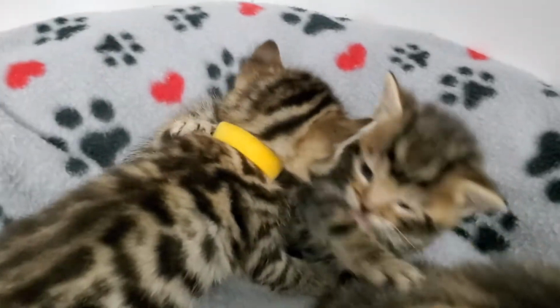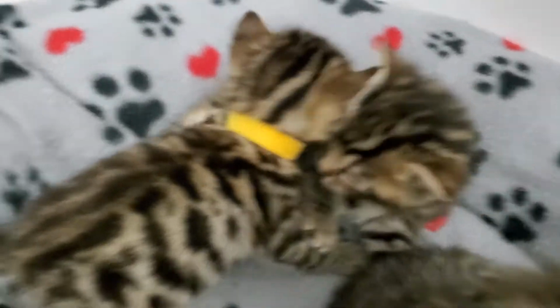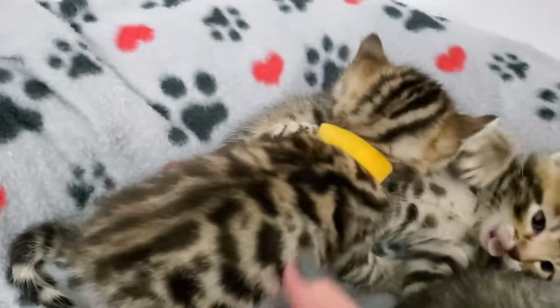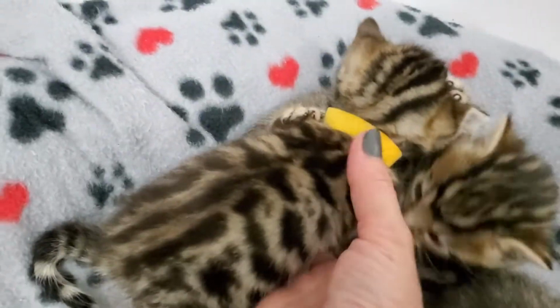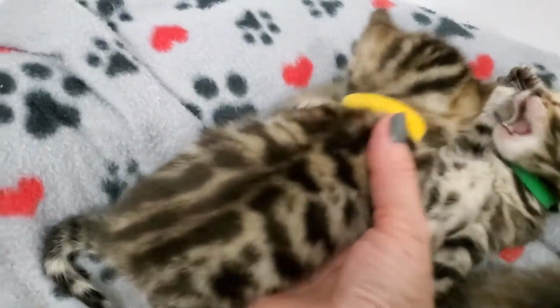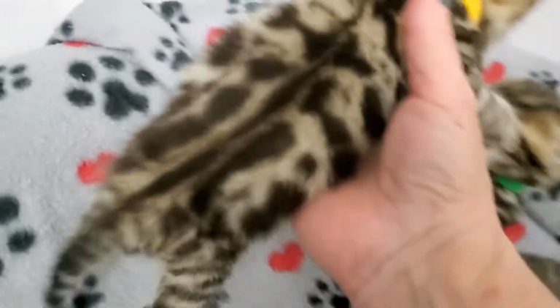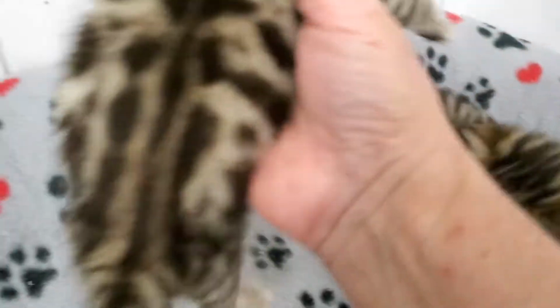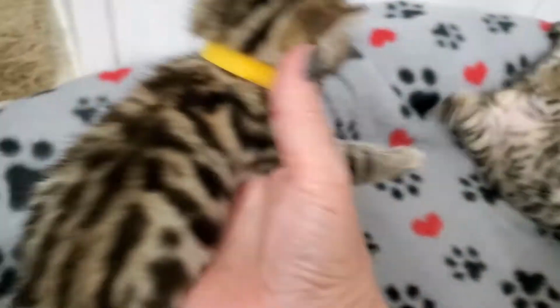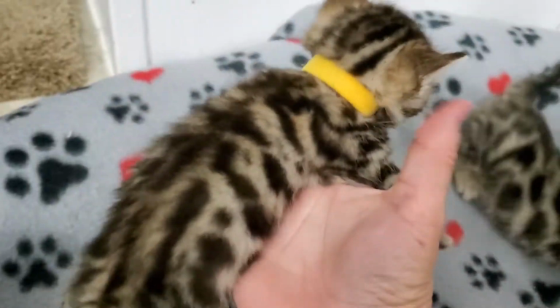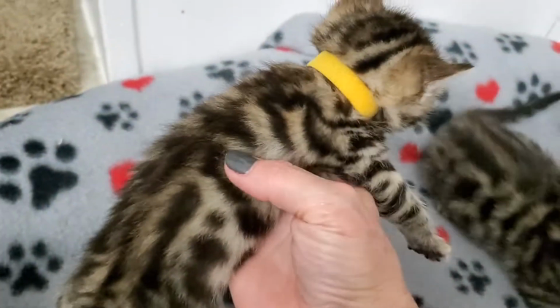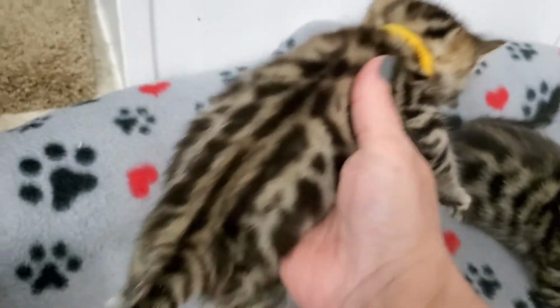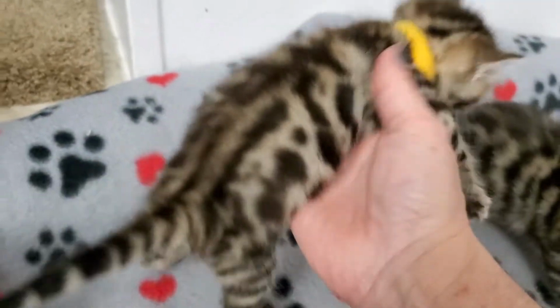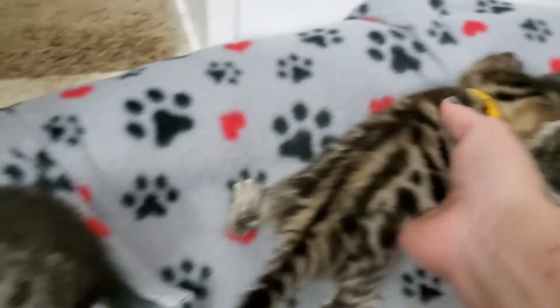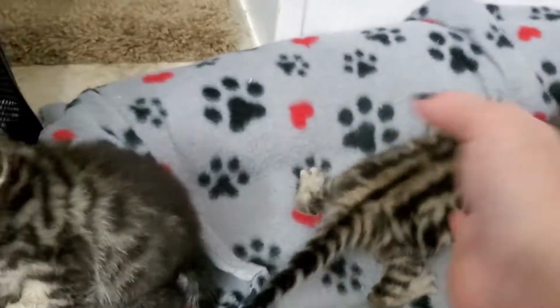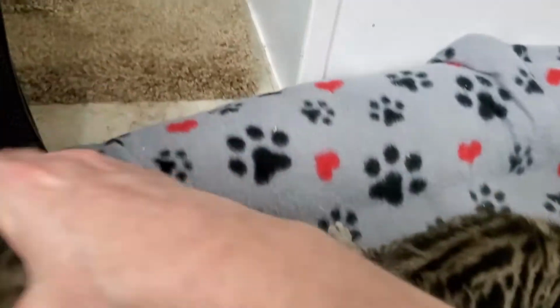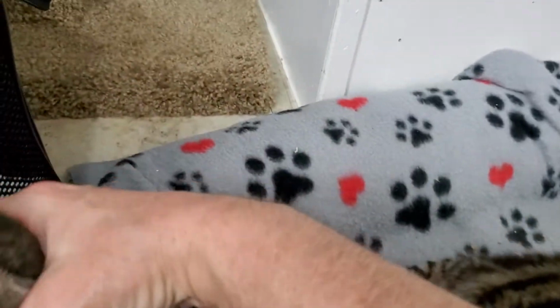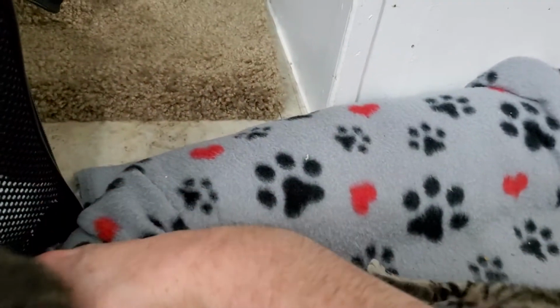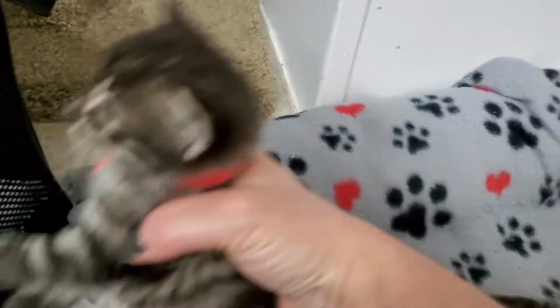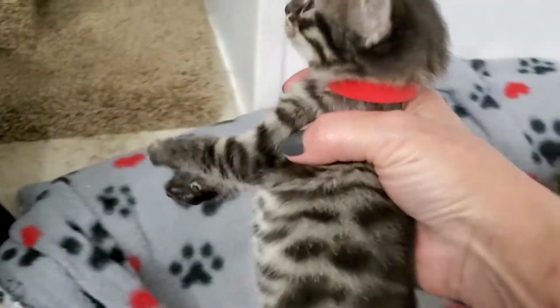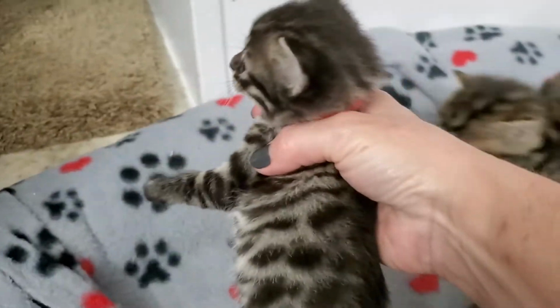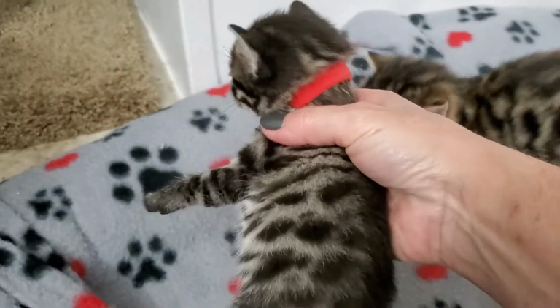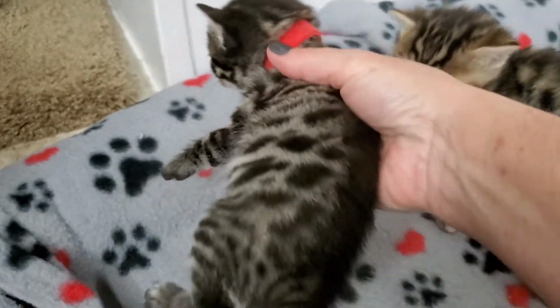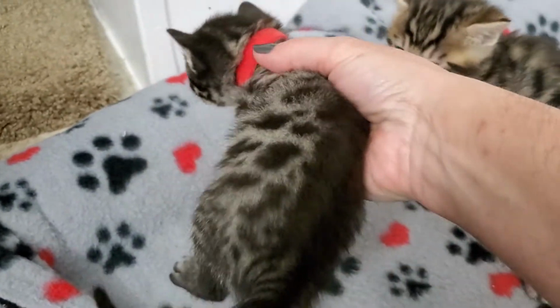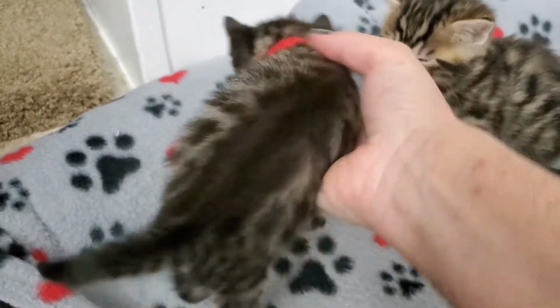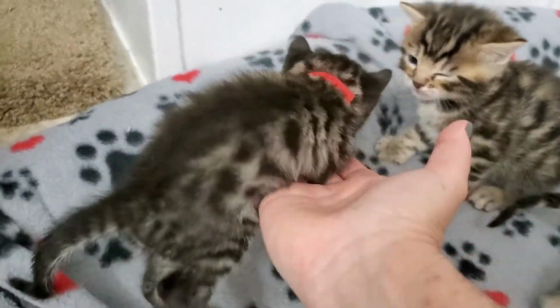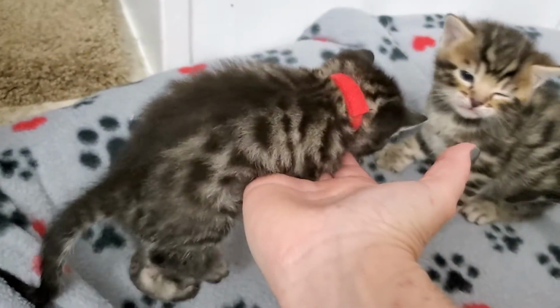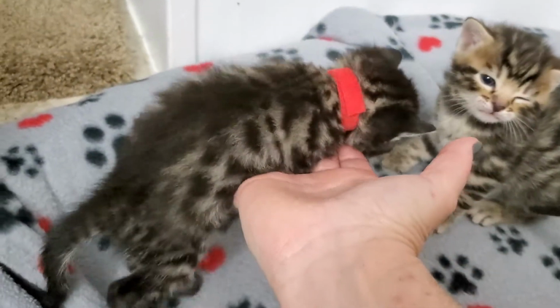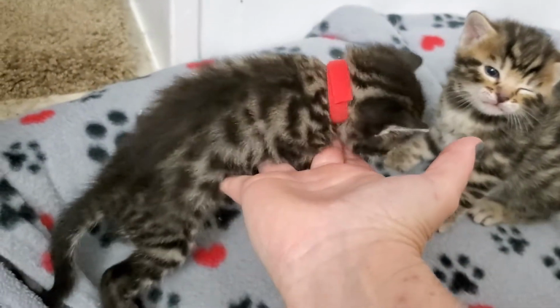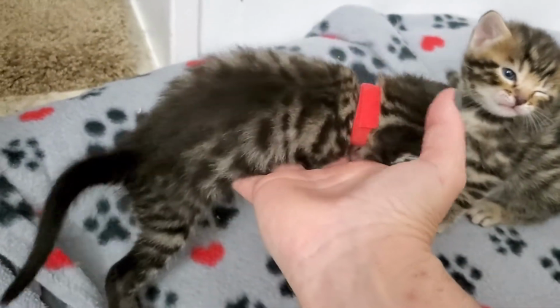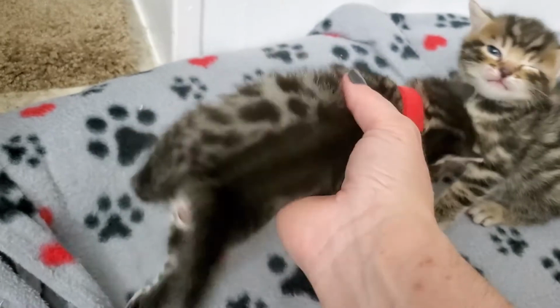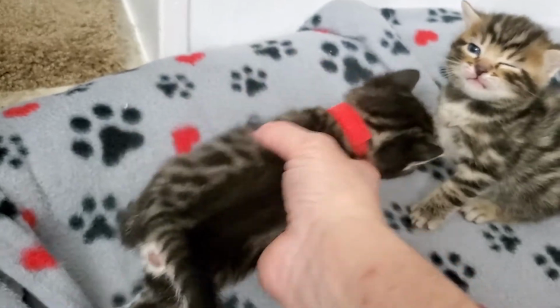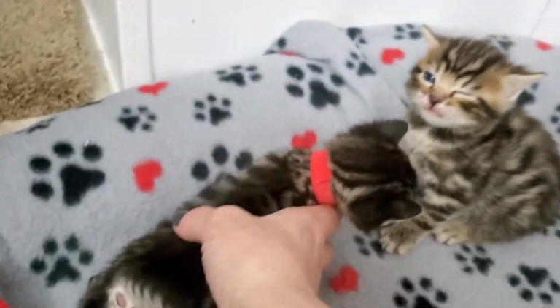And we have yellow collar girl. So these are the only girls - this yellow collar girl and then the charcoal with the red collar. Both girls.